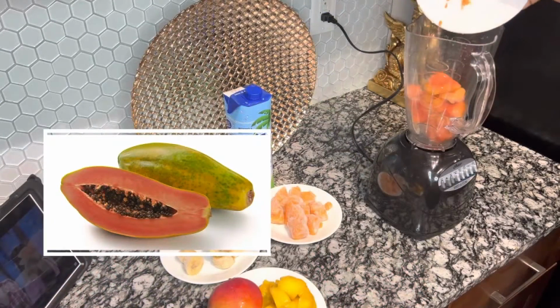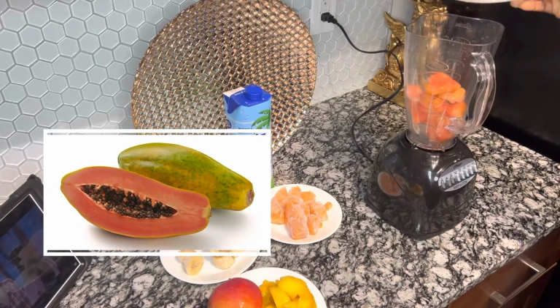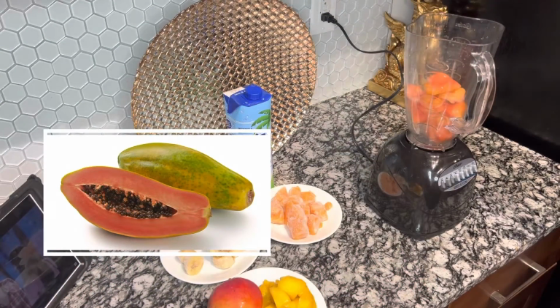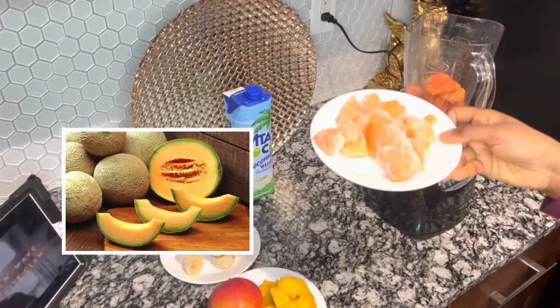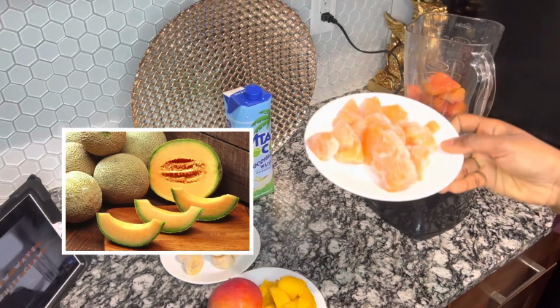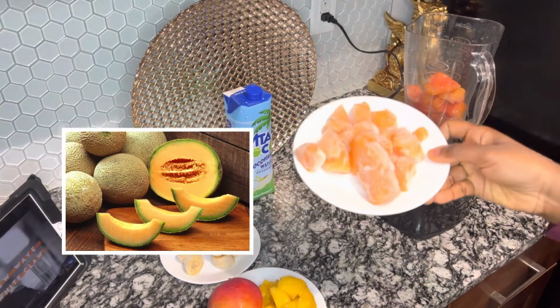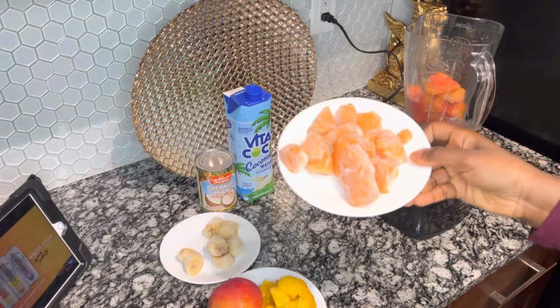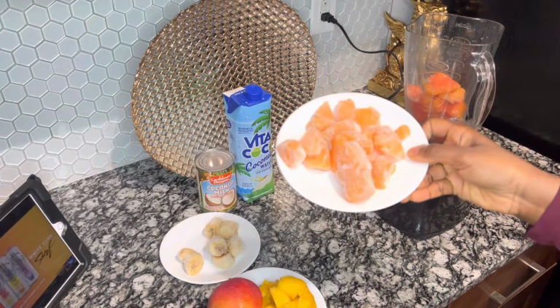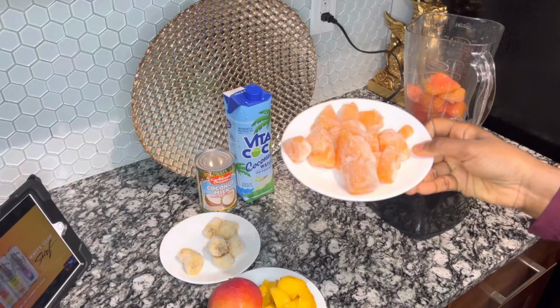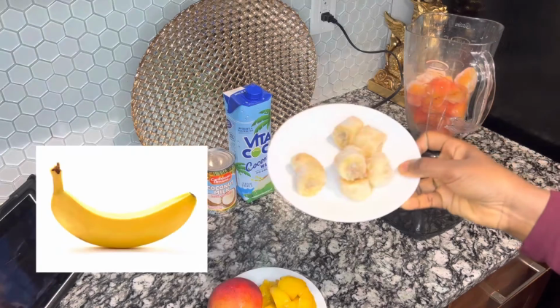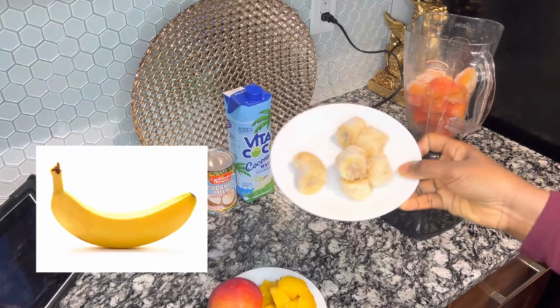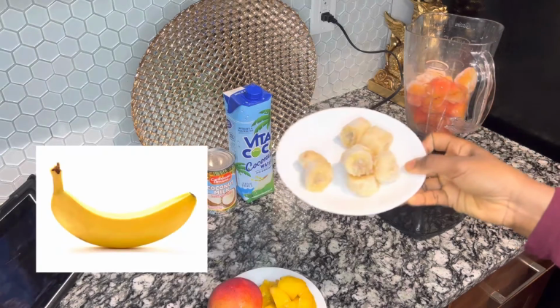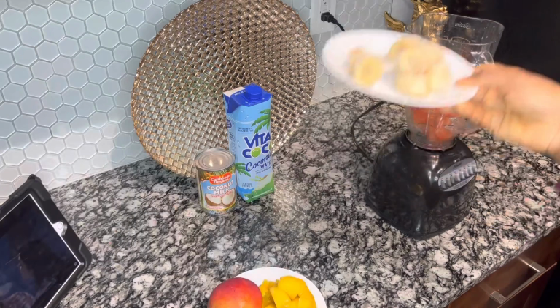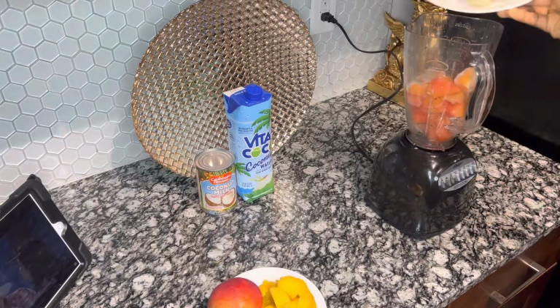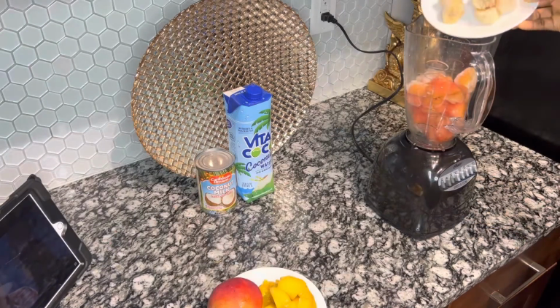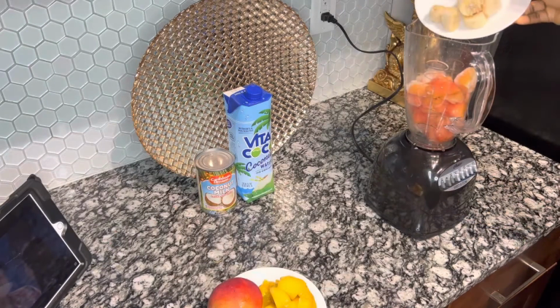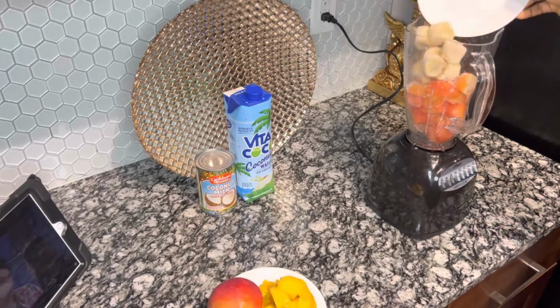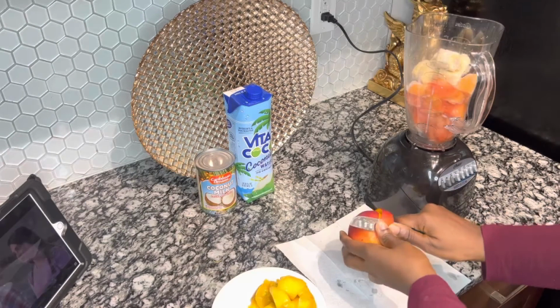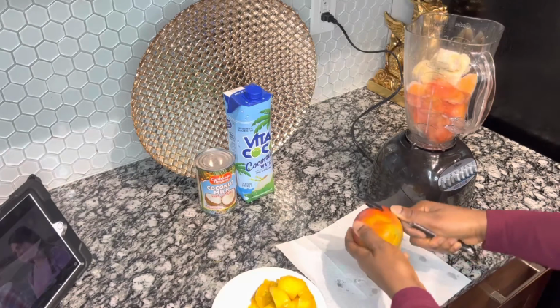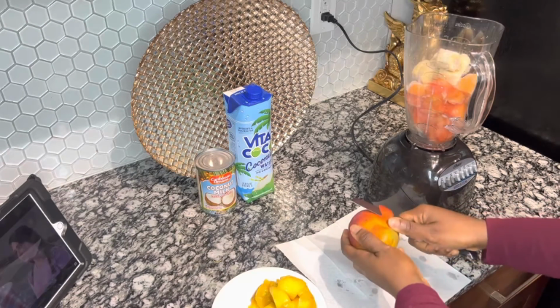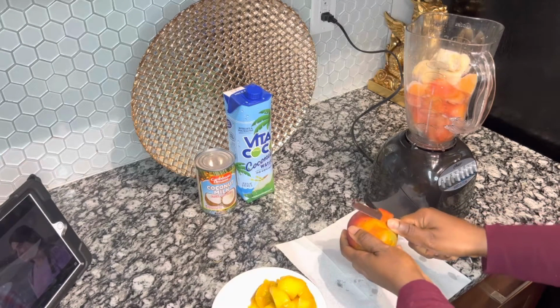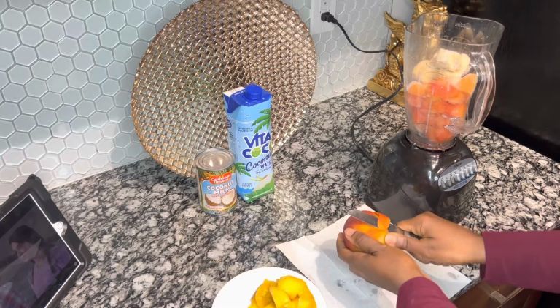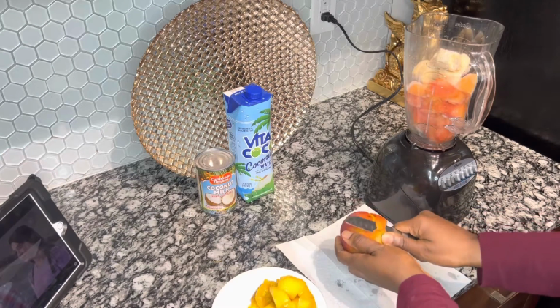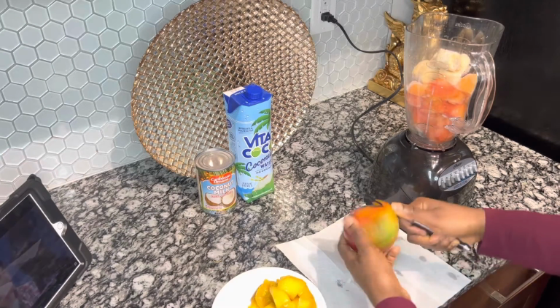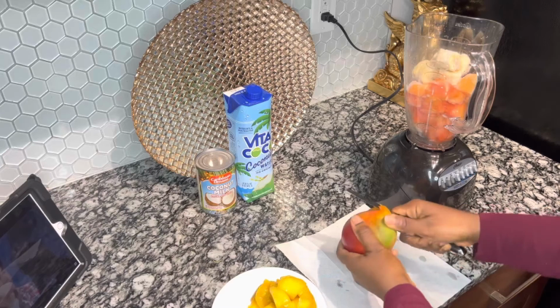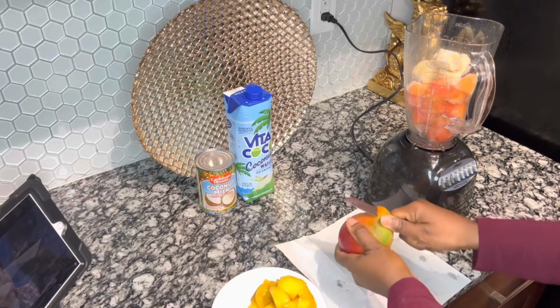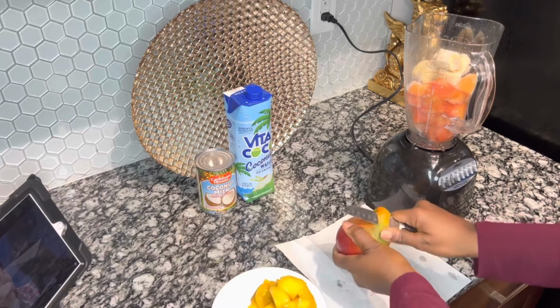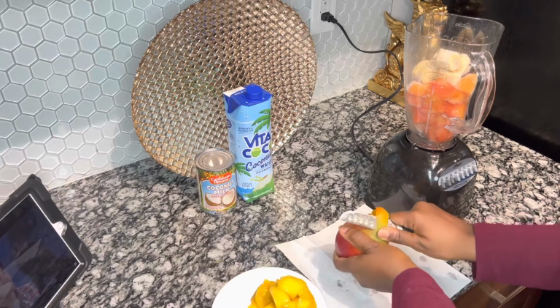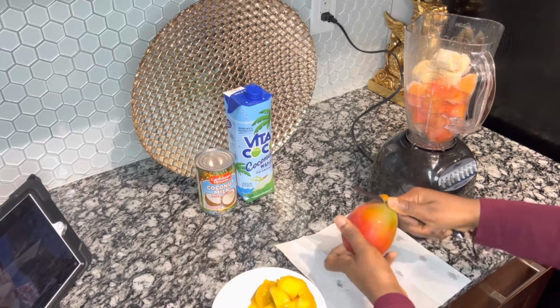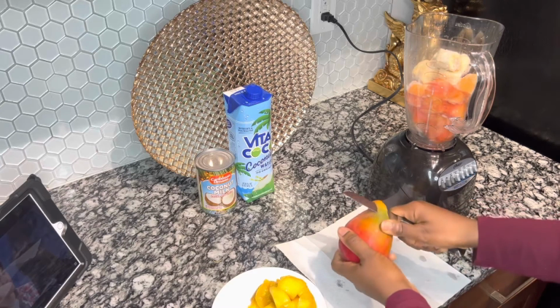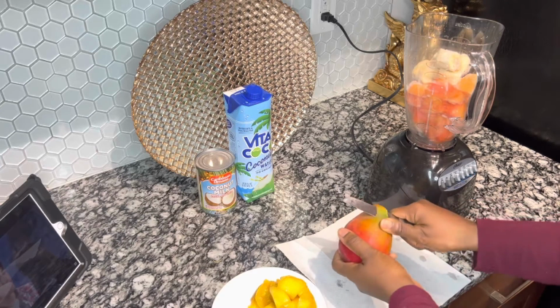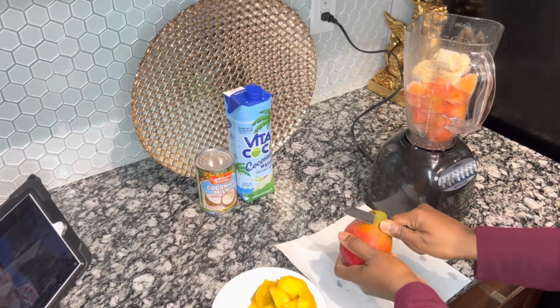For this smoothie, I will use some papaya, cantaloupe, banana and mango. And after that, I will be using some coconut water and coconut milk.